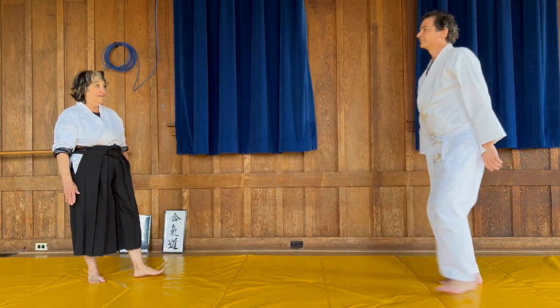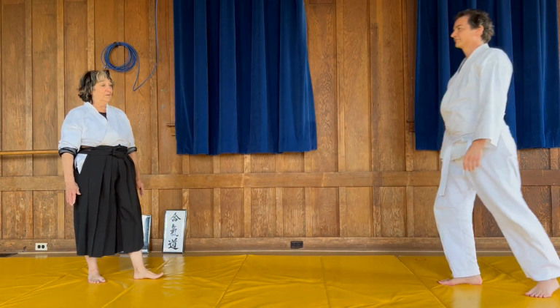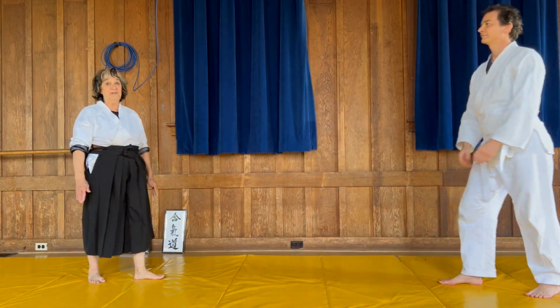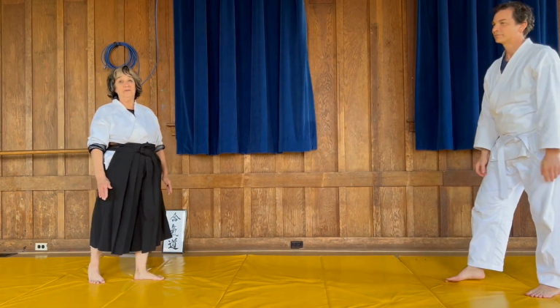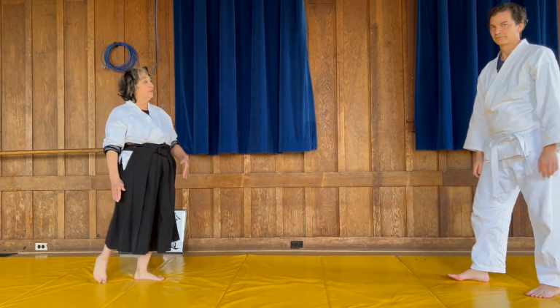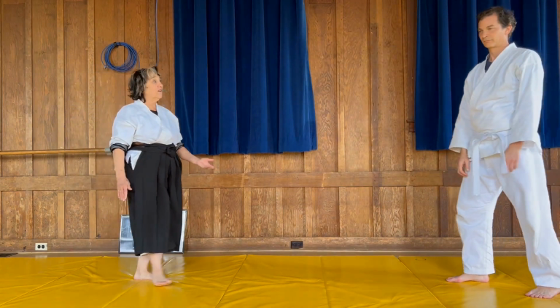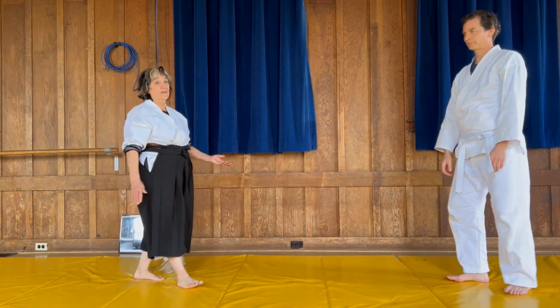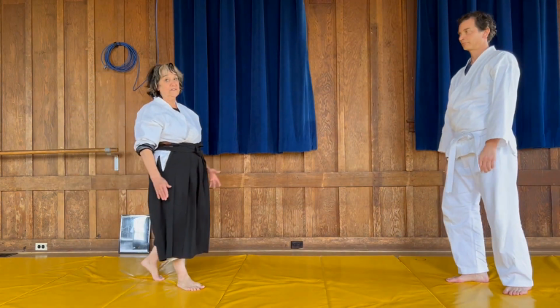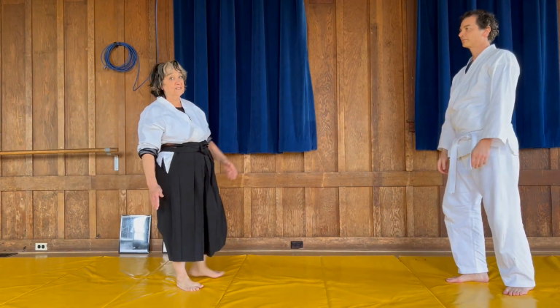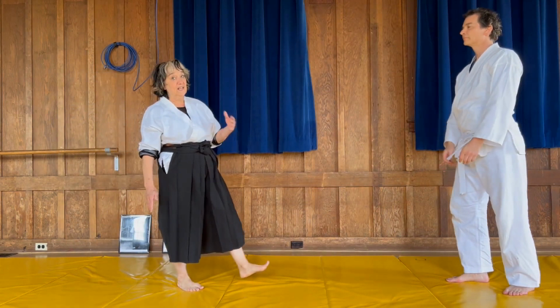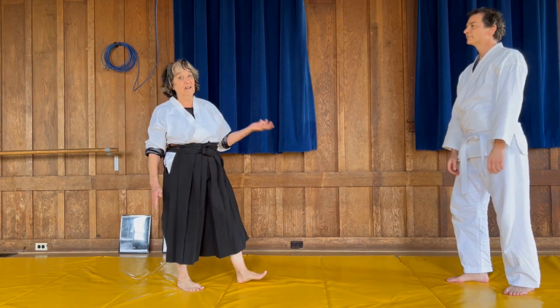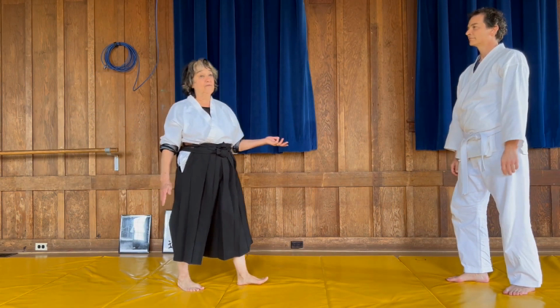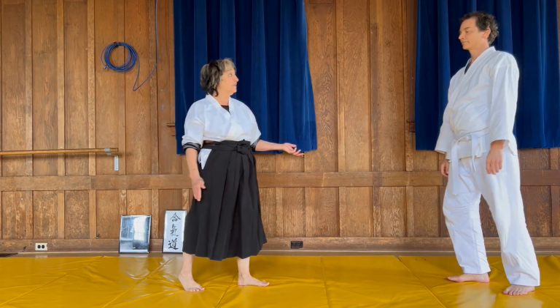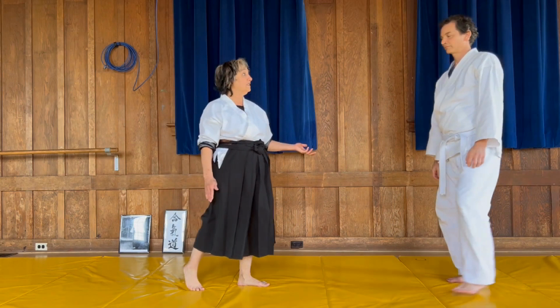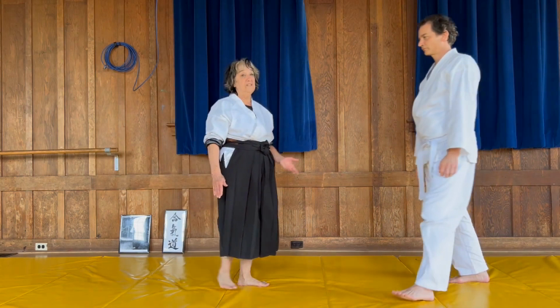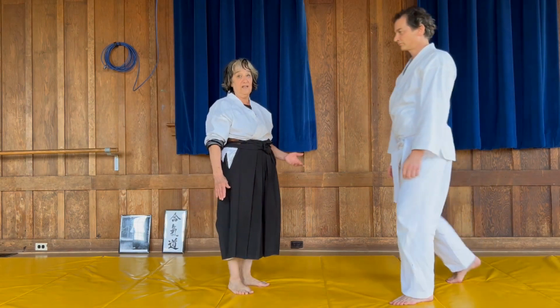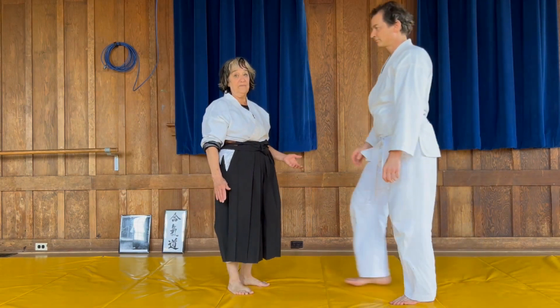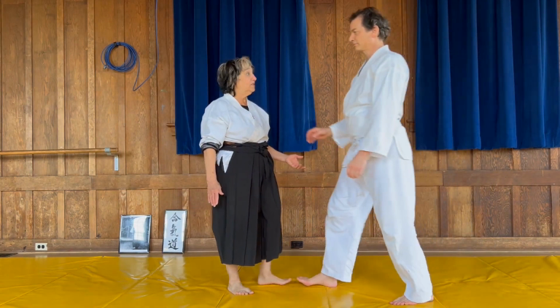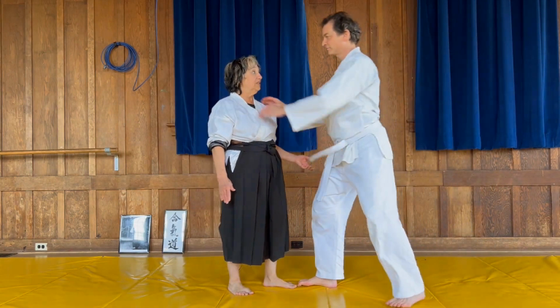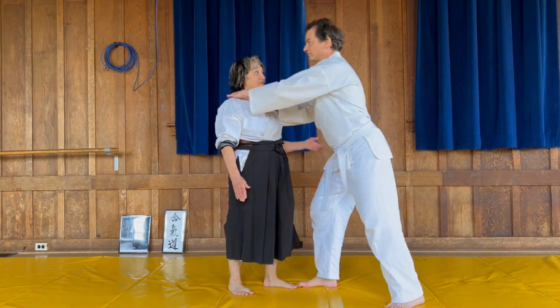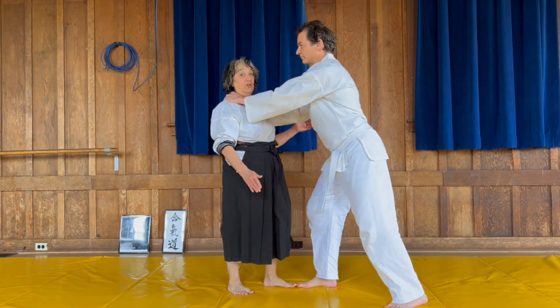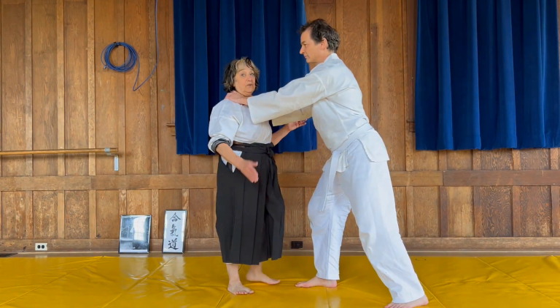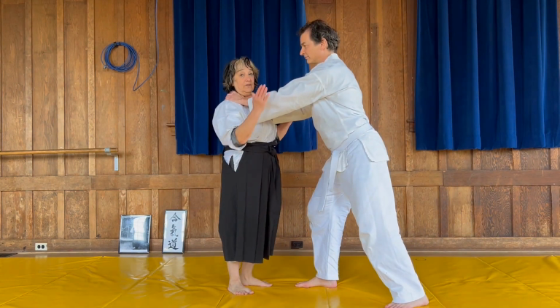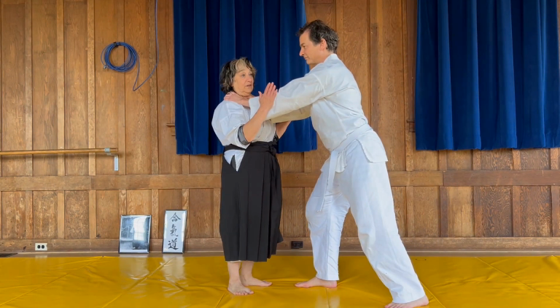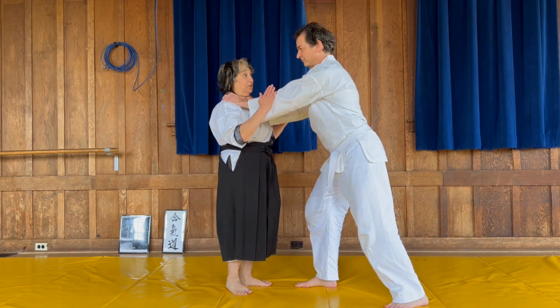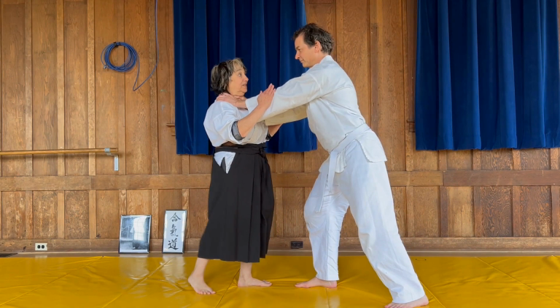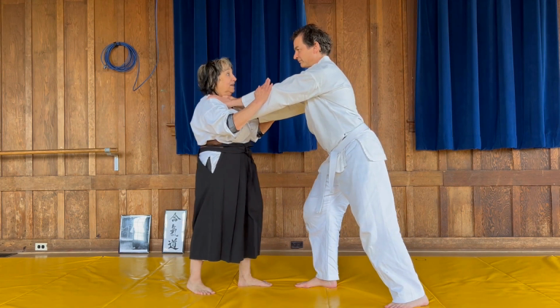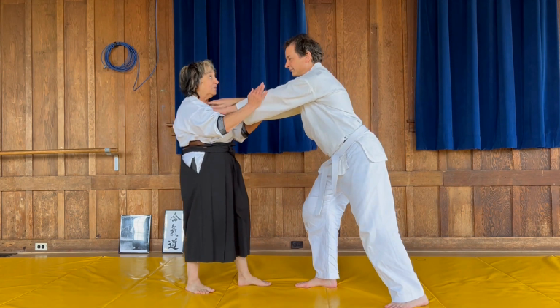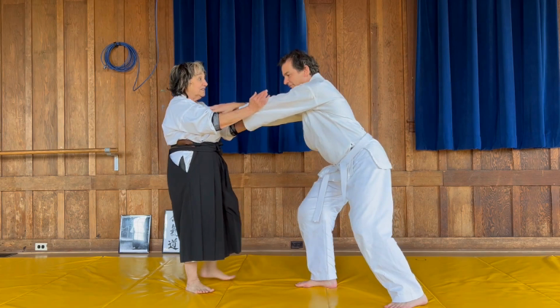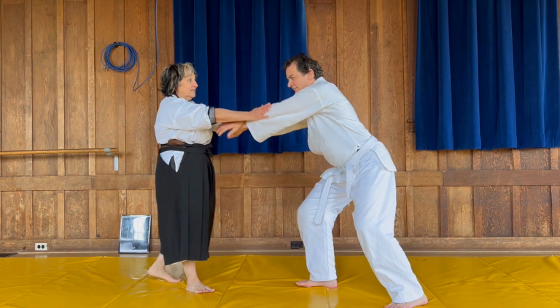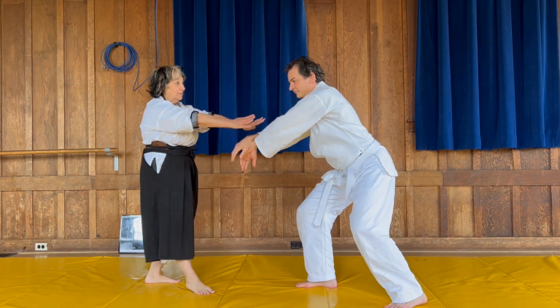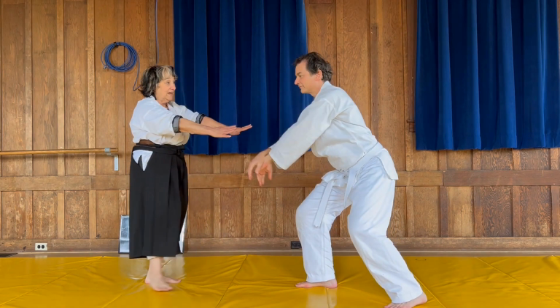Now we're going to do it more slow and you'll see it doesn't take a lot of force to get him to release the choke. We're pushing on his elbows, step back.